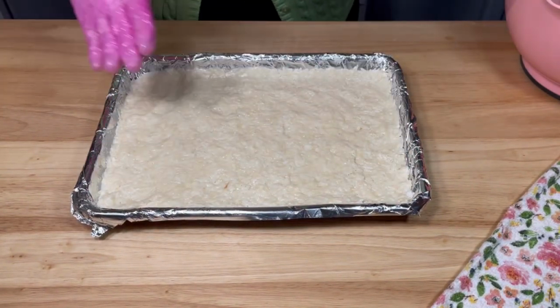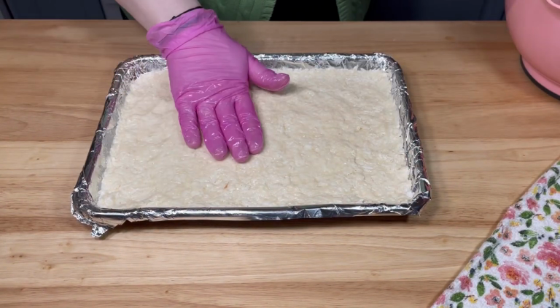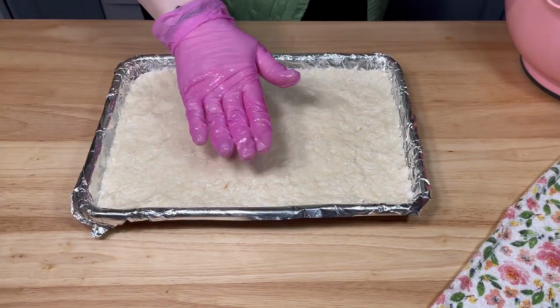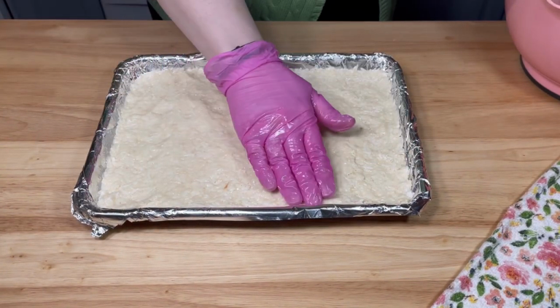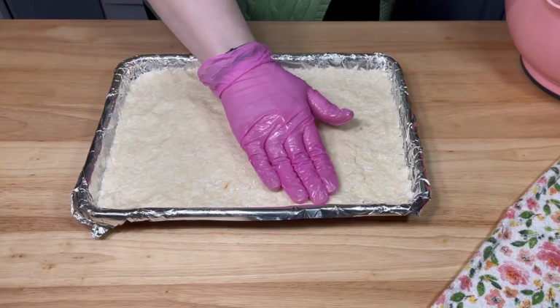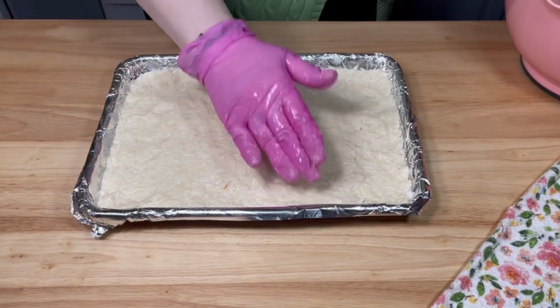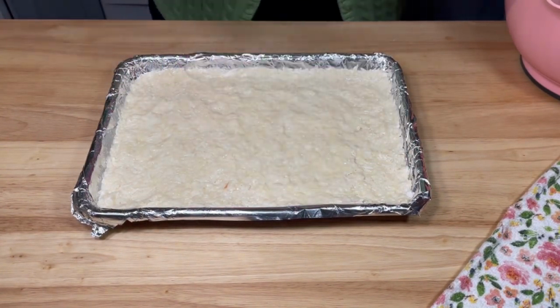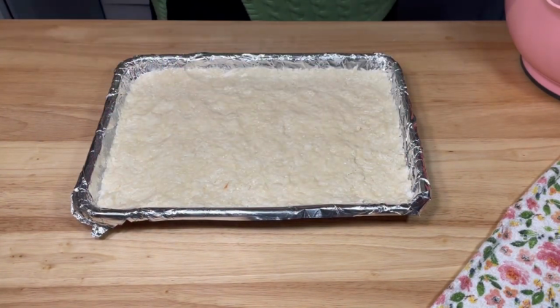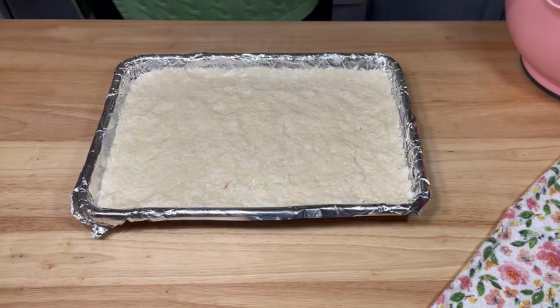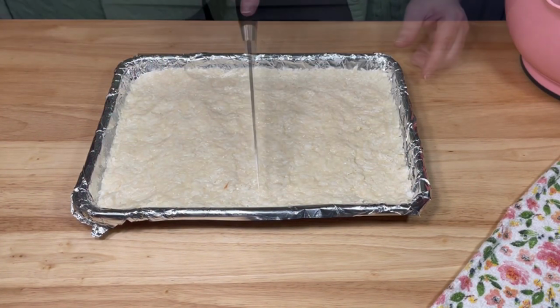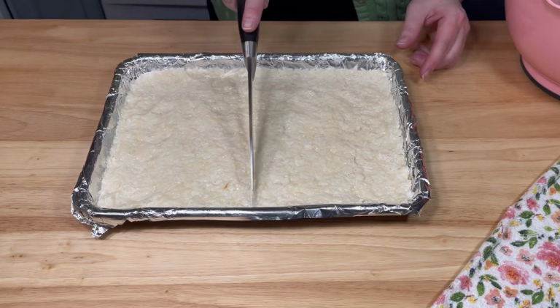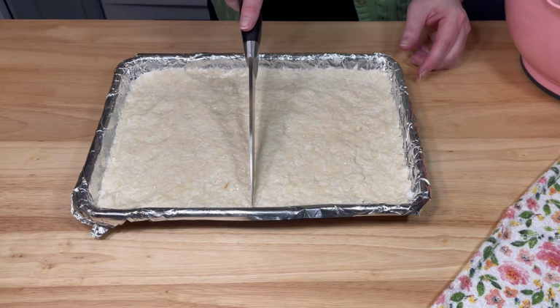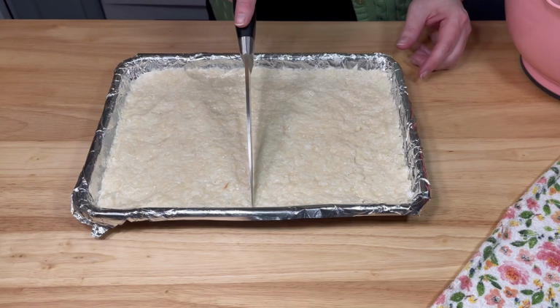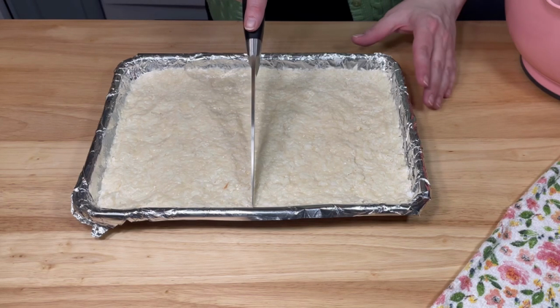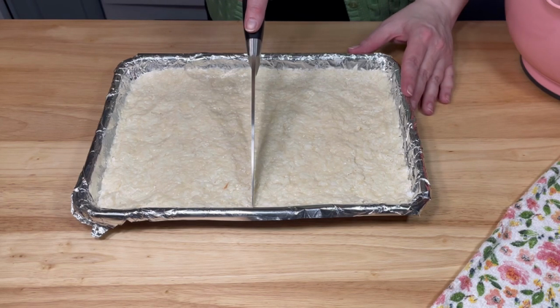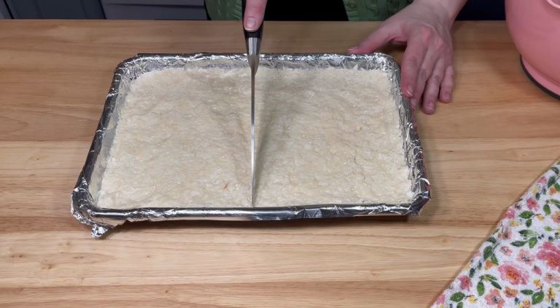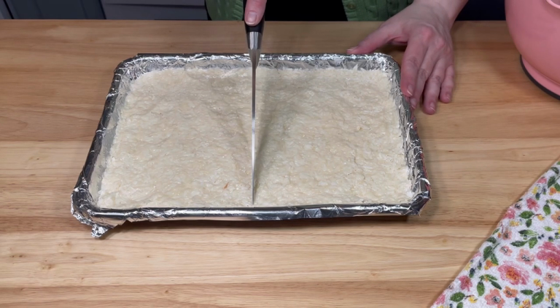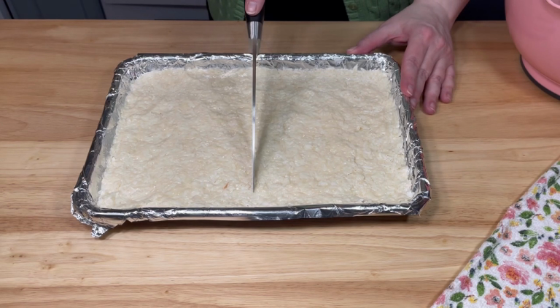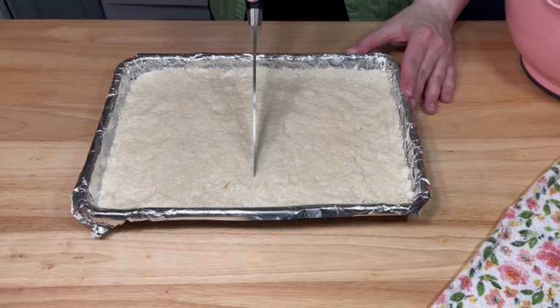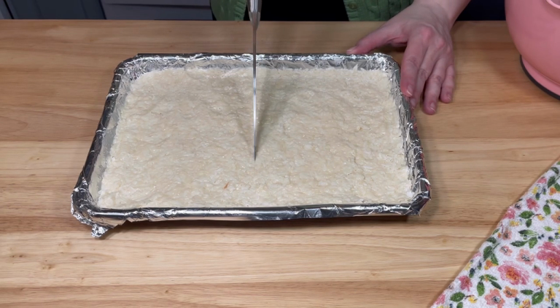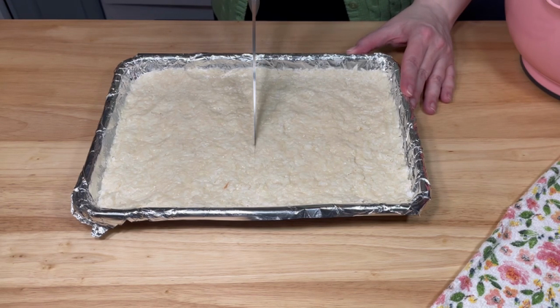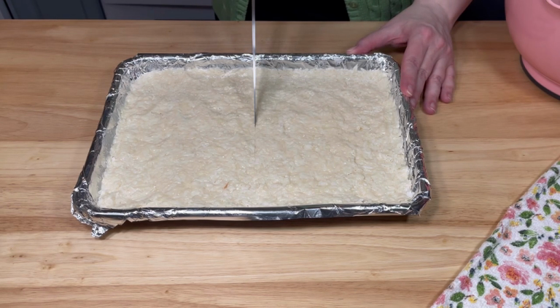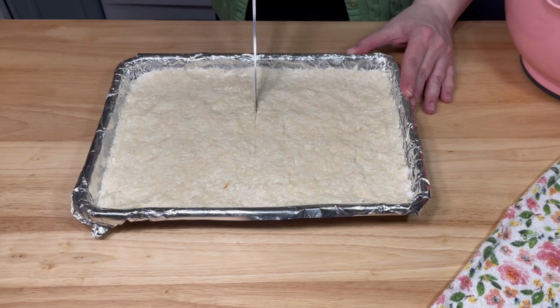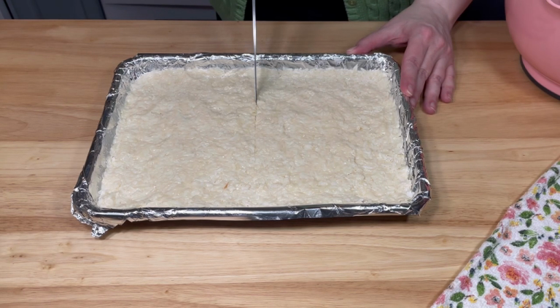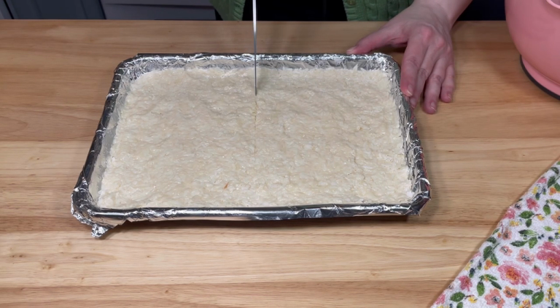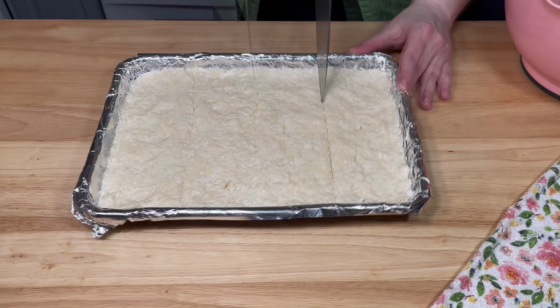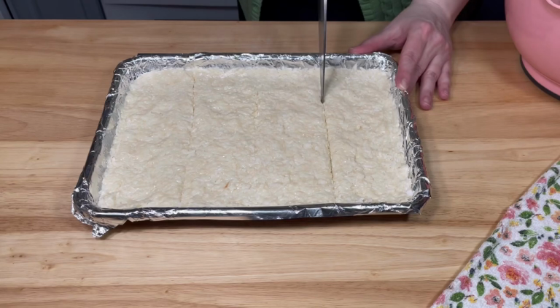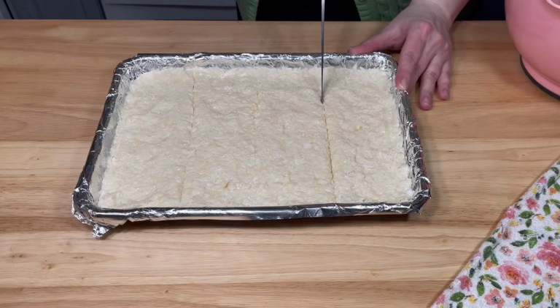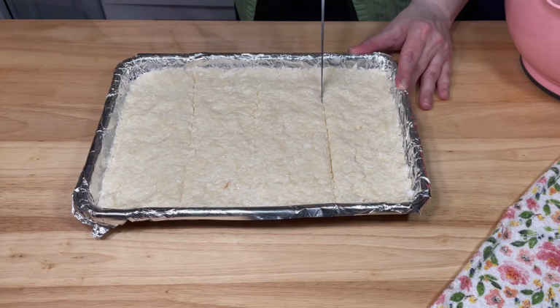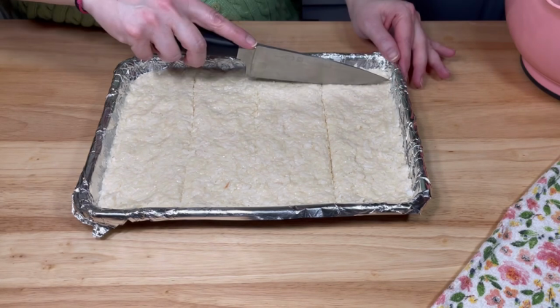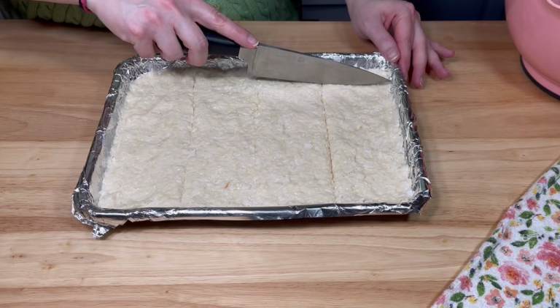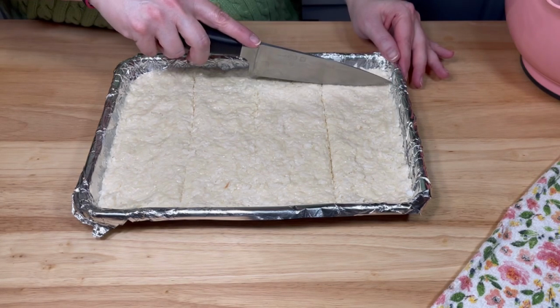Once it was flat and even, I scored the bars with my knife. I didn't cut all the way through — this was so I would know how big they would be and where to place the almonds.